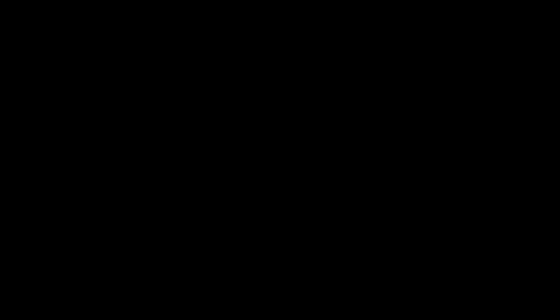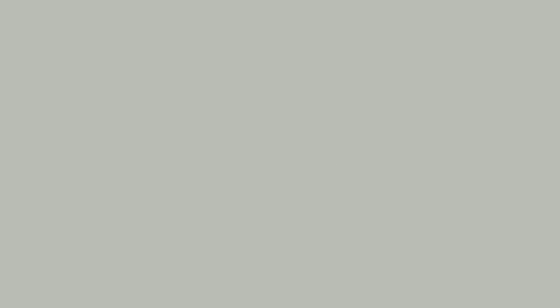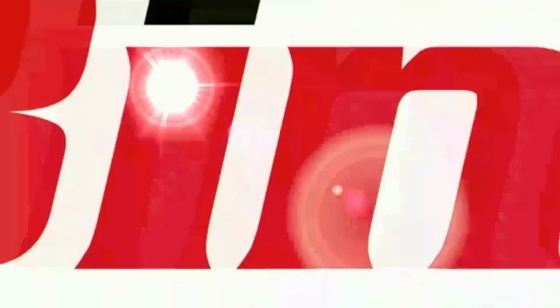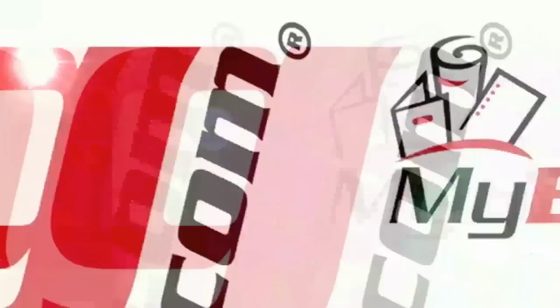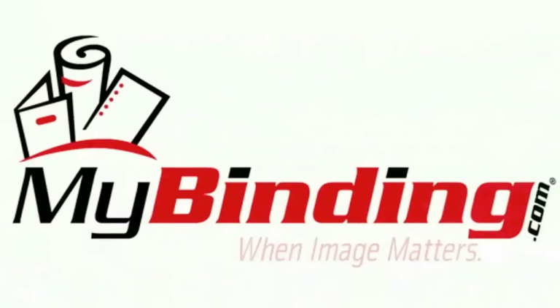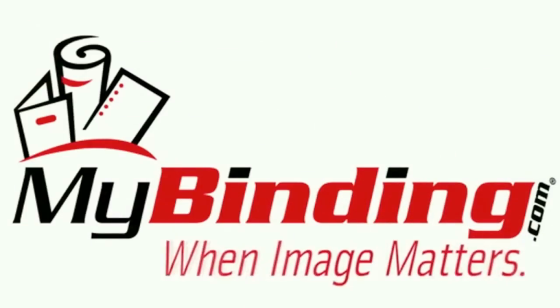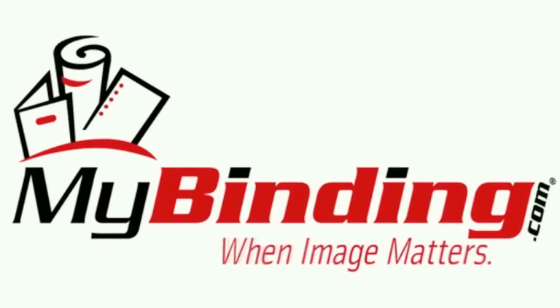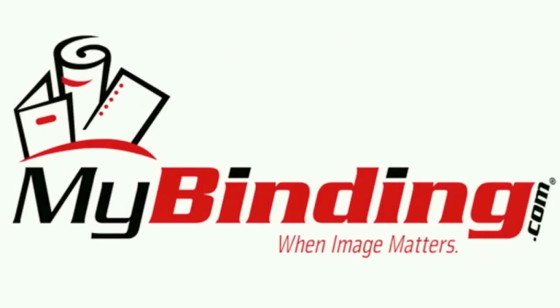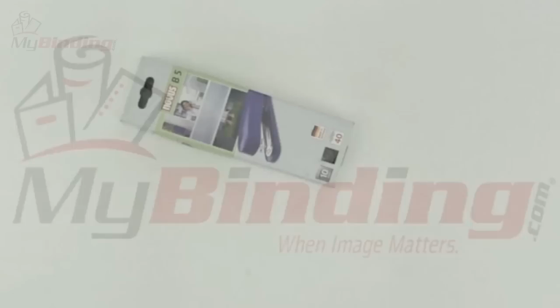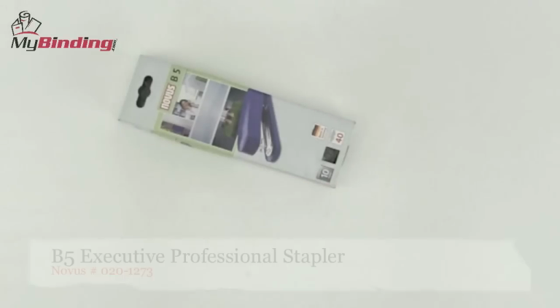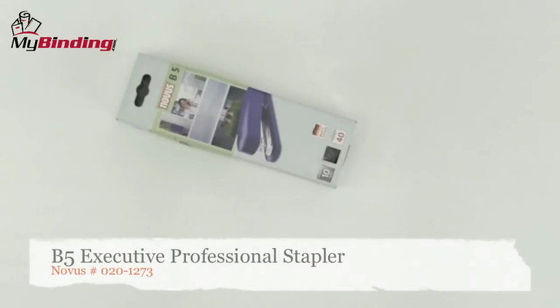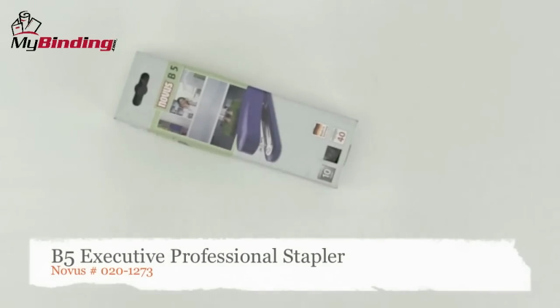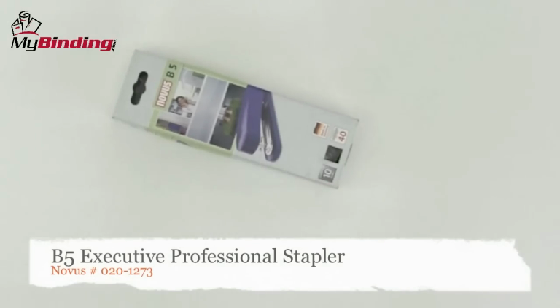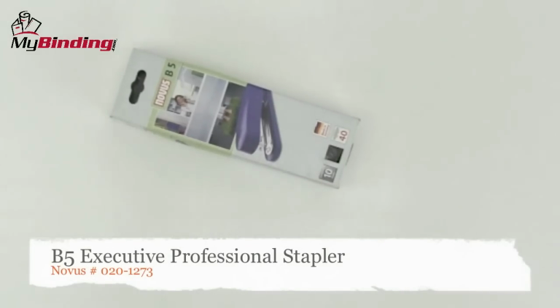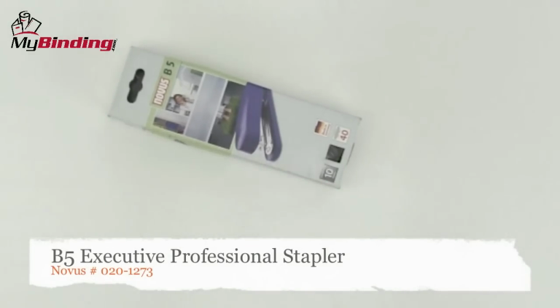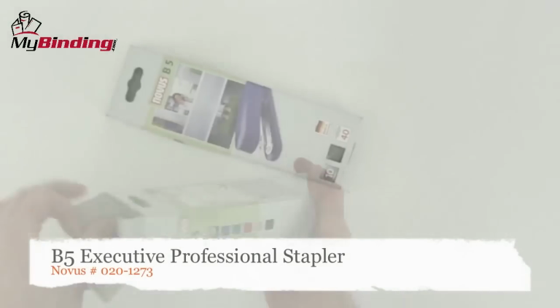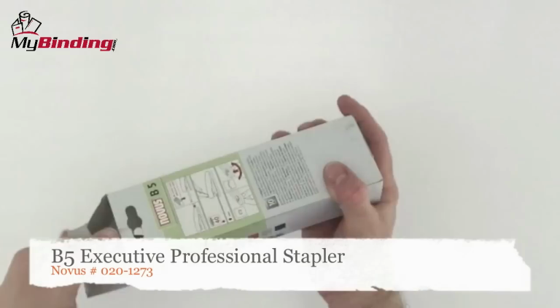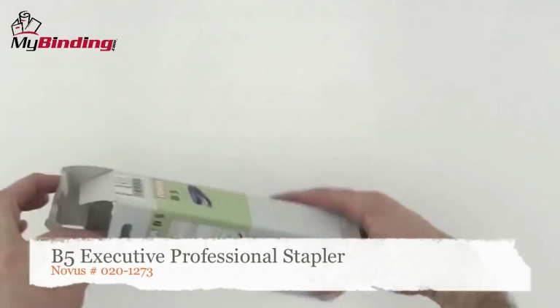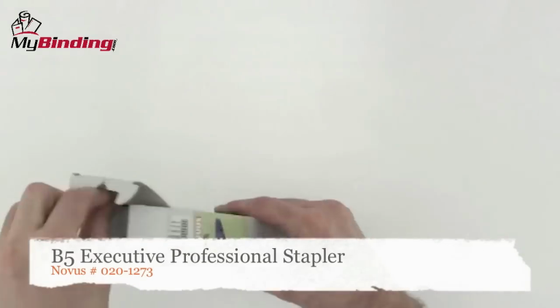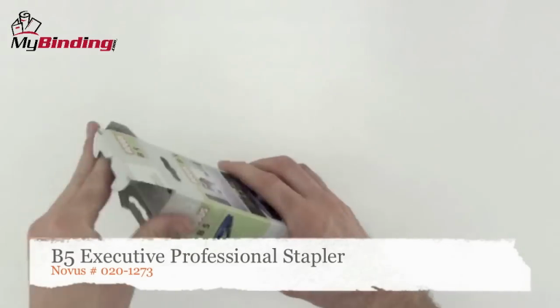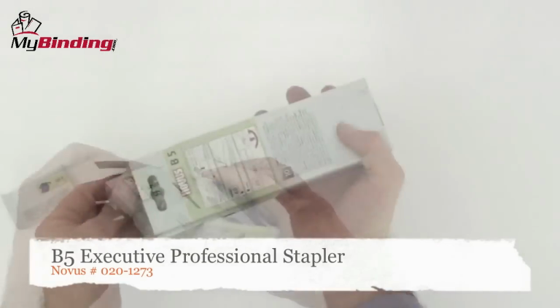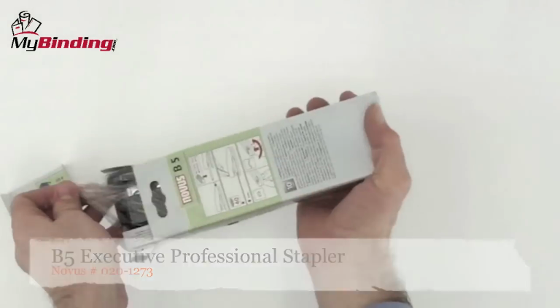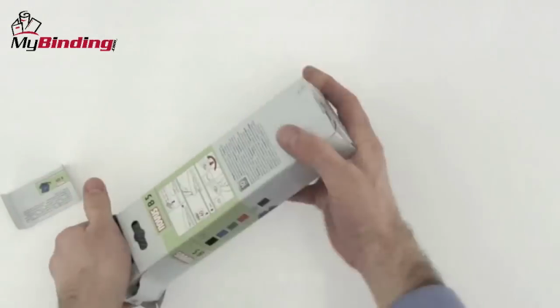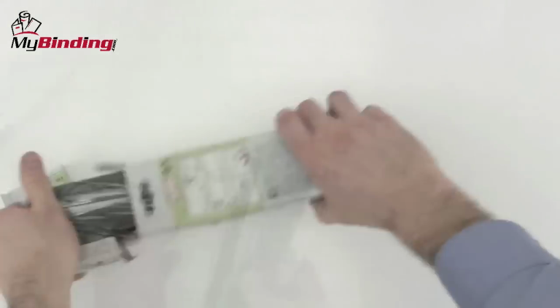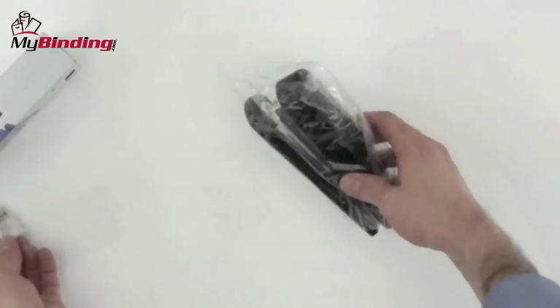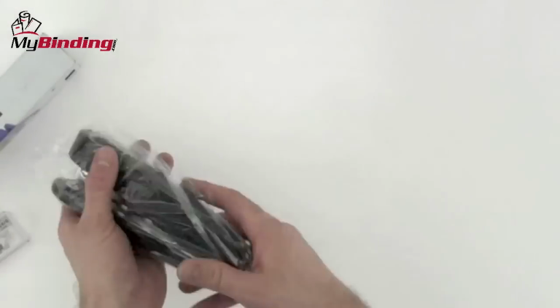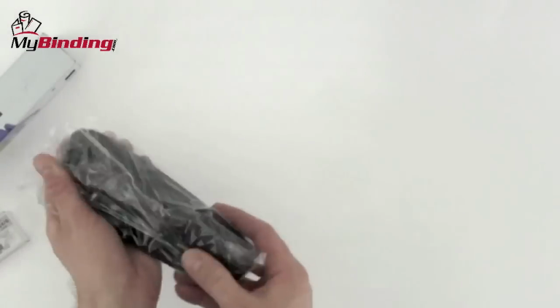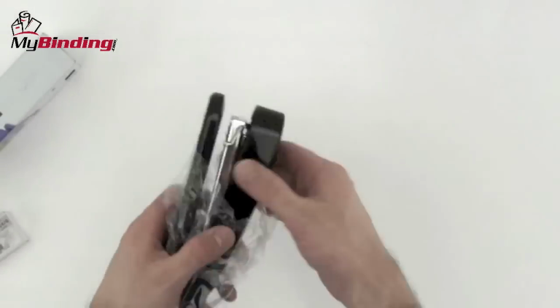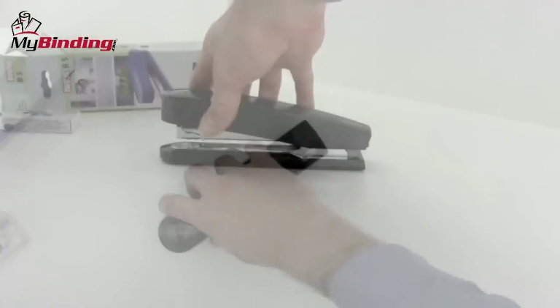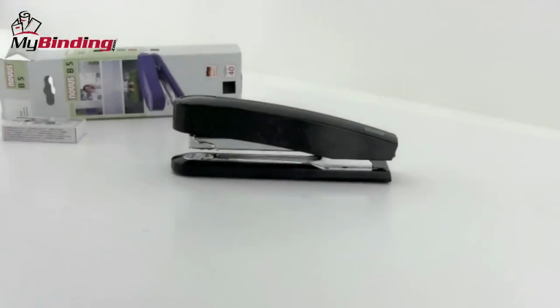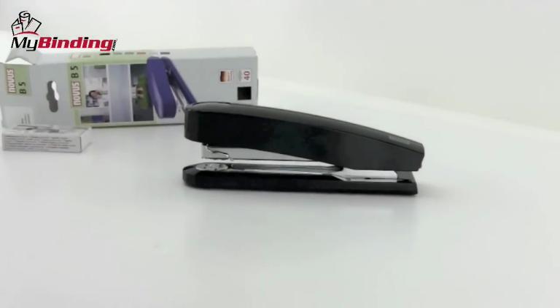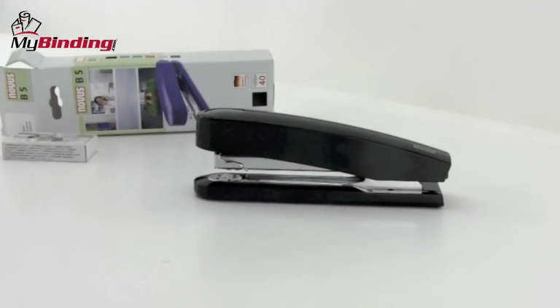Welcome to MindBinding Video. This is a look at the Novus B5, an executive professional stapler. It is just a stapler, but since you're watching this video, you obviously want to know what it is before you buy.